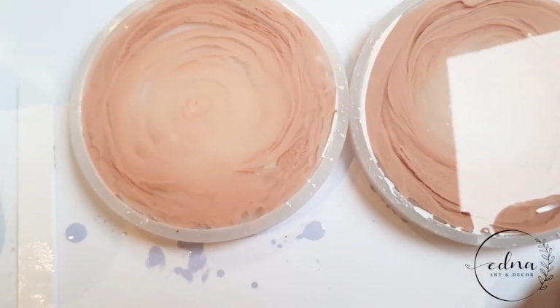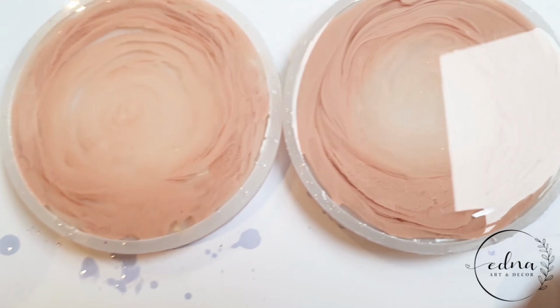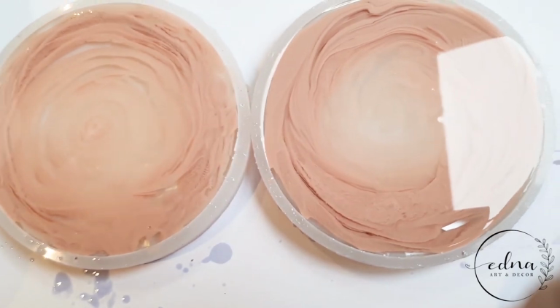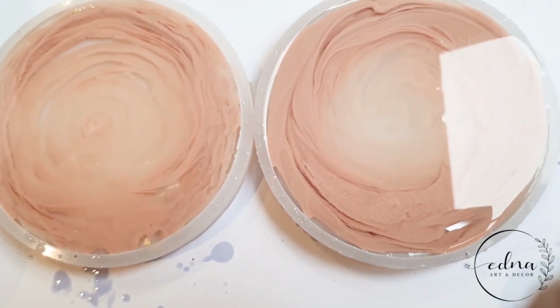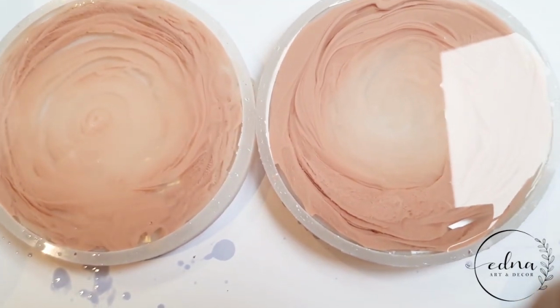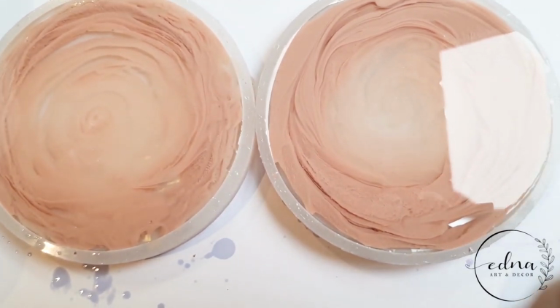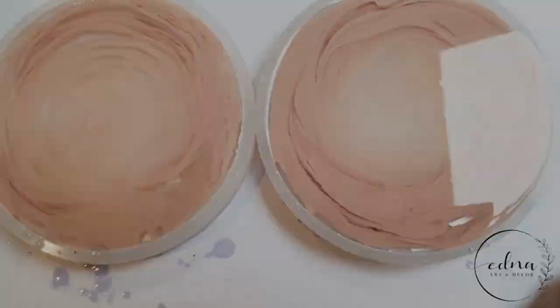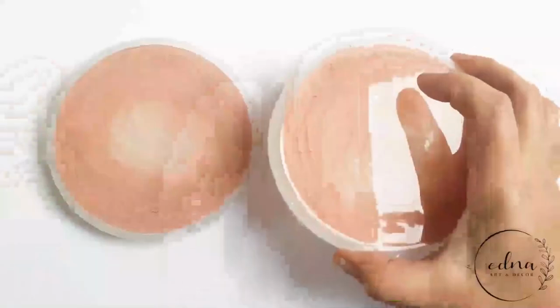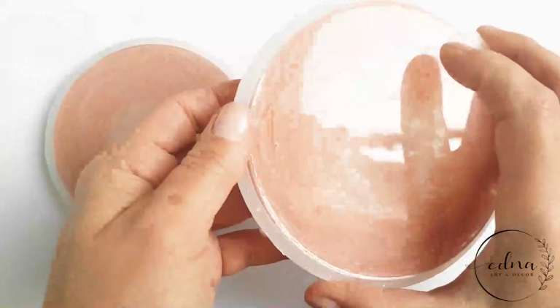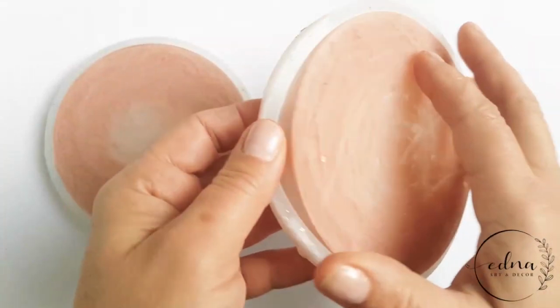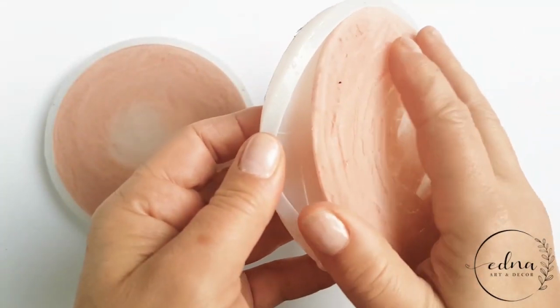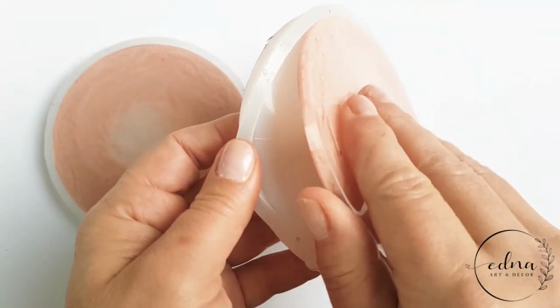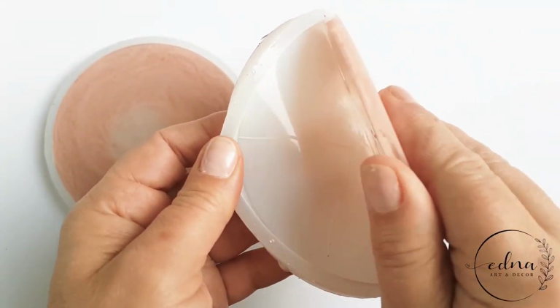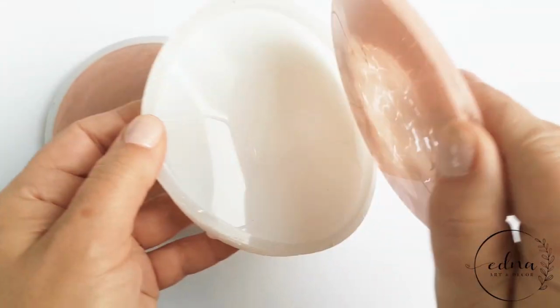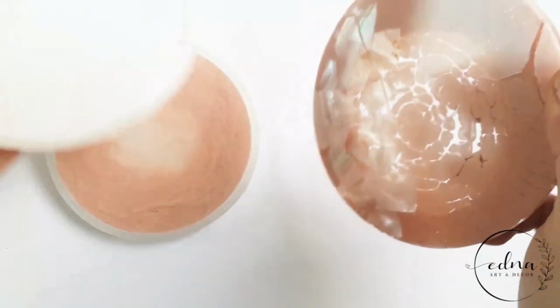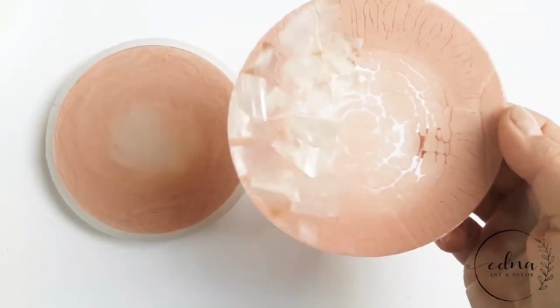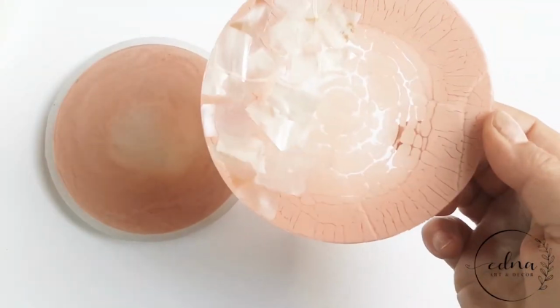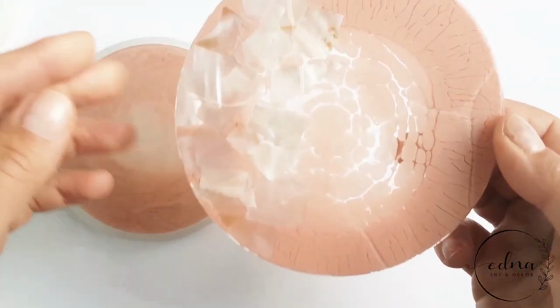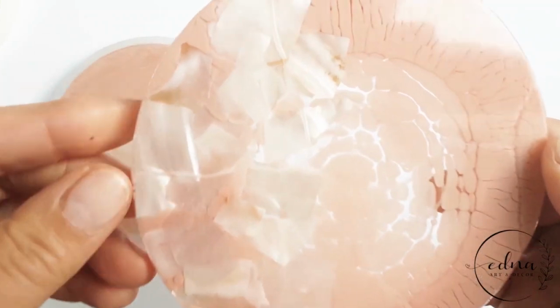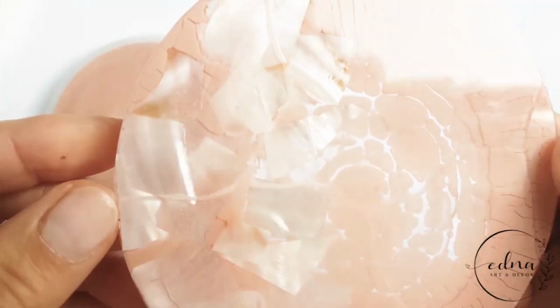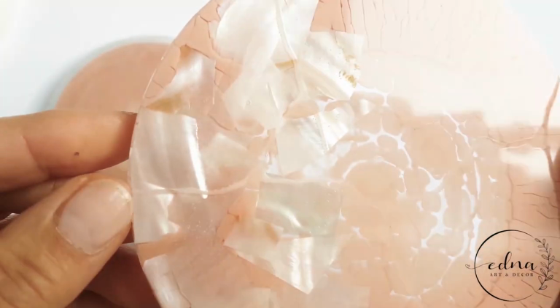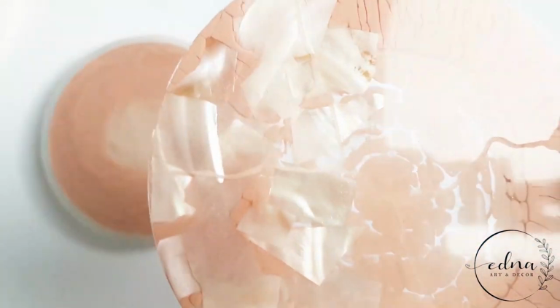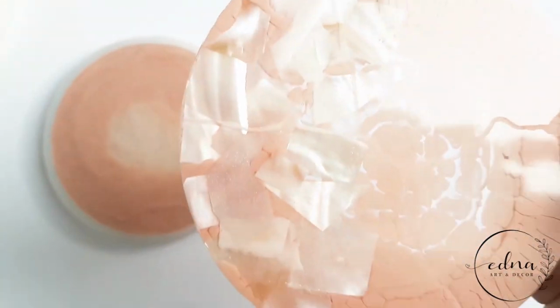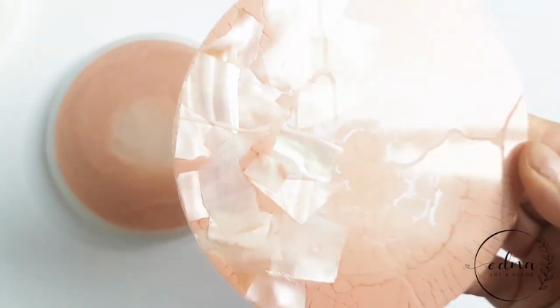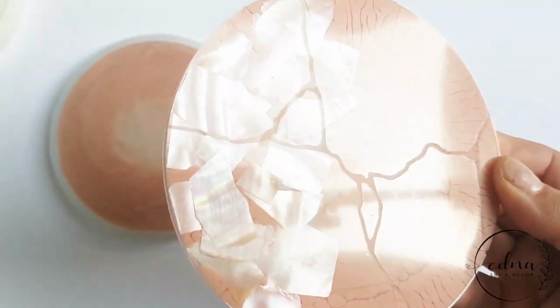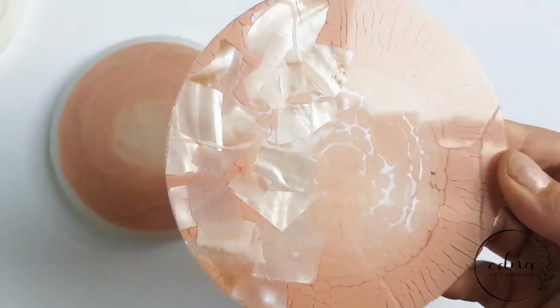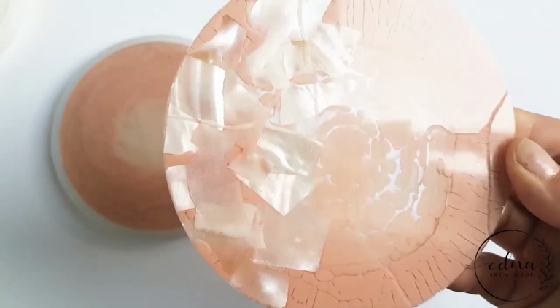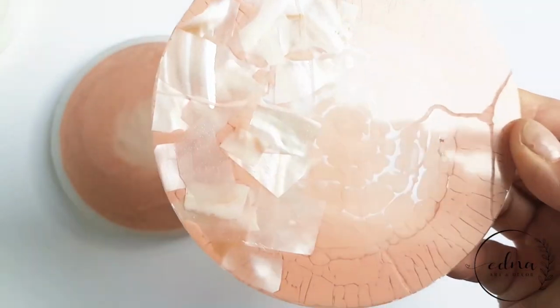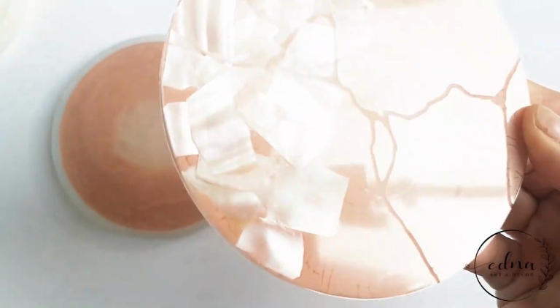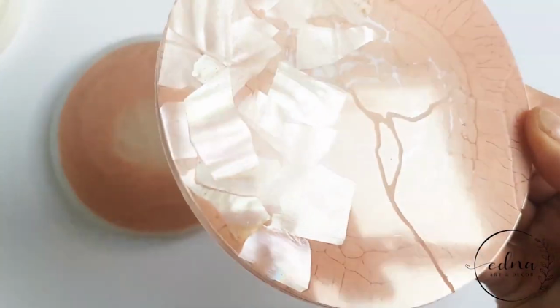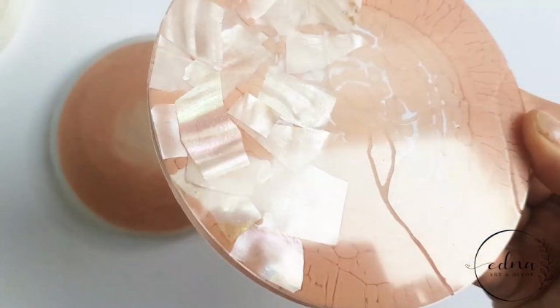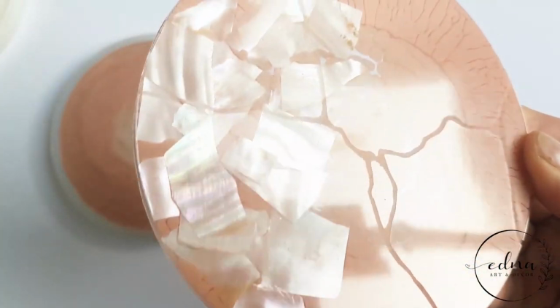I've left these to cure until the next day, and now it's time to unmold. If you wanted, you could also pour the pink on one half of the coaster for a different look.